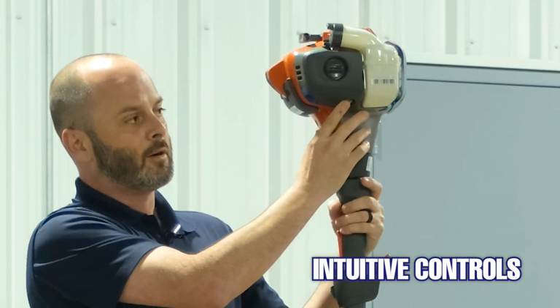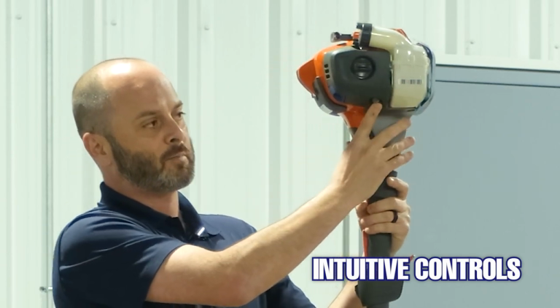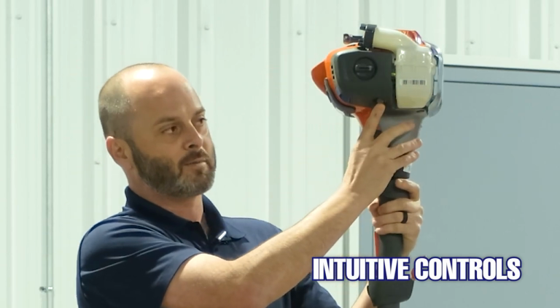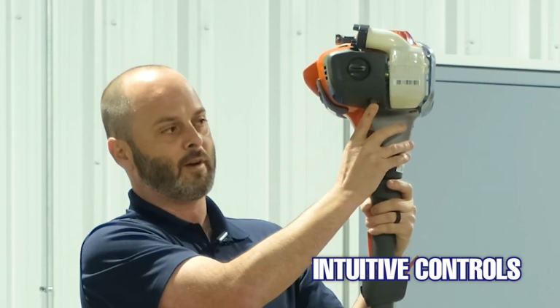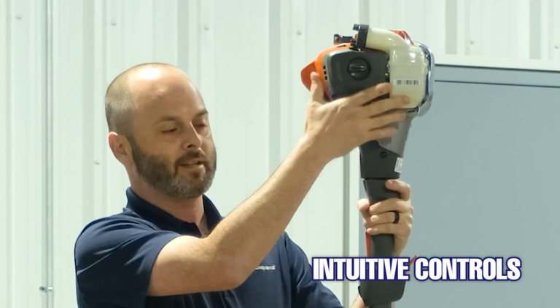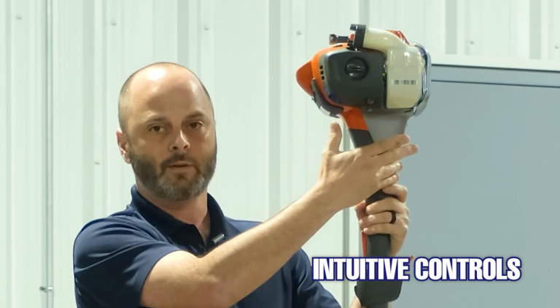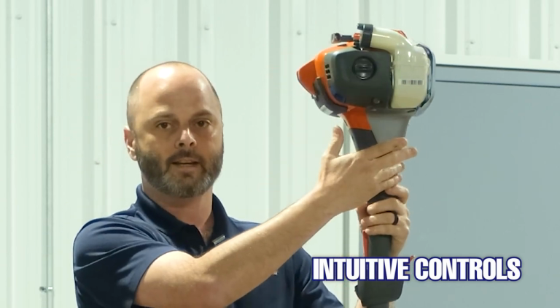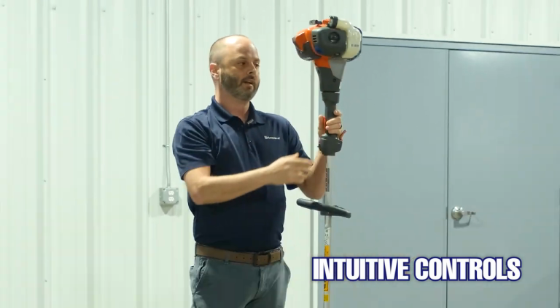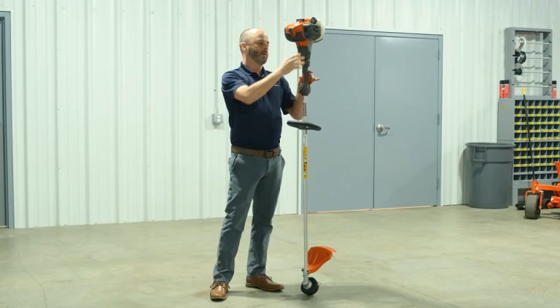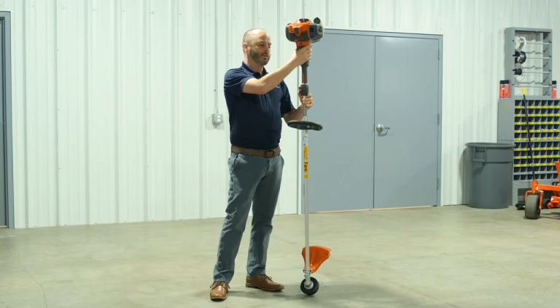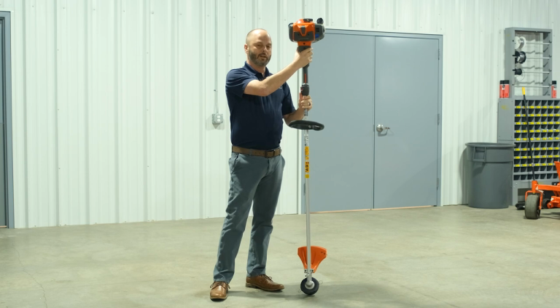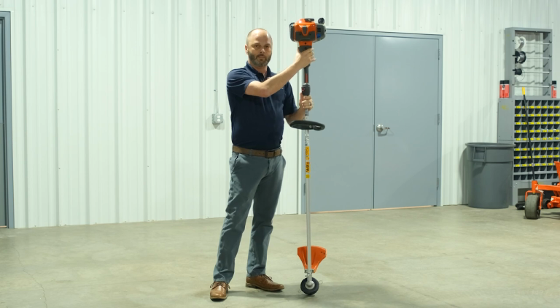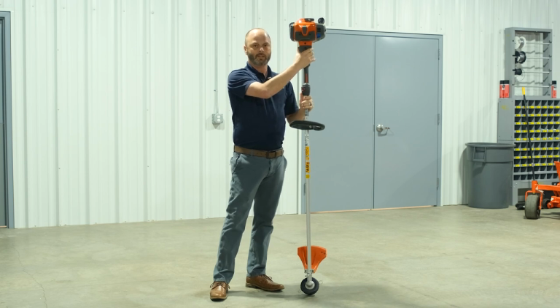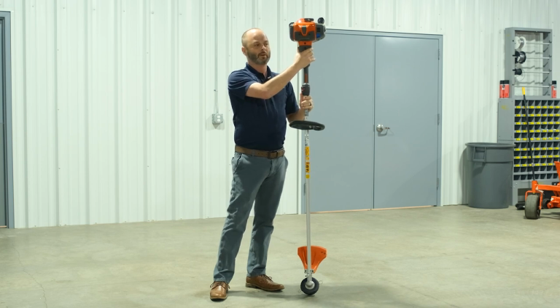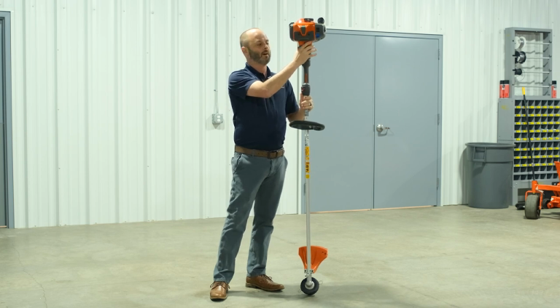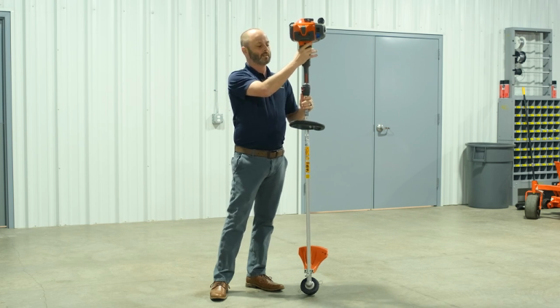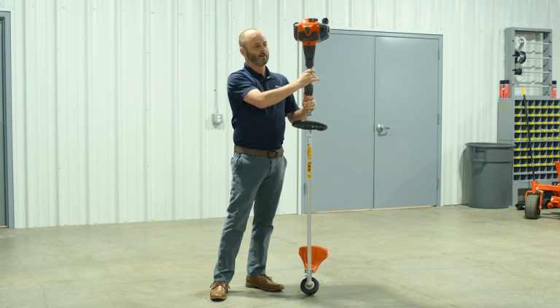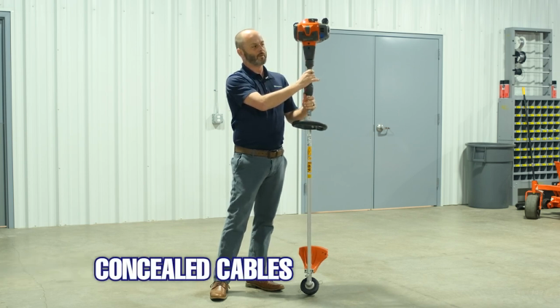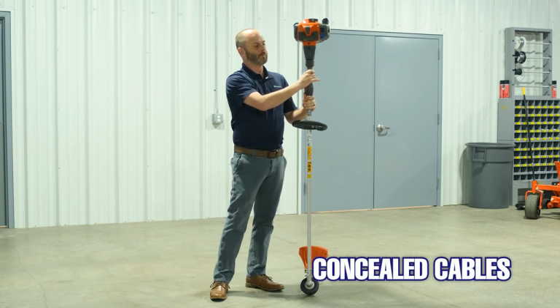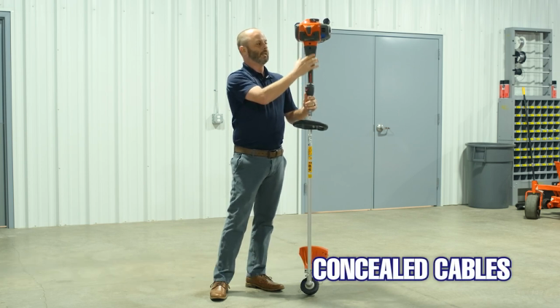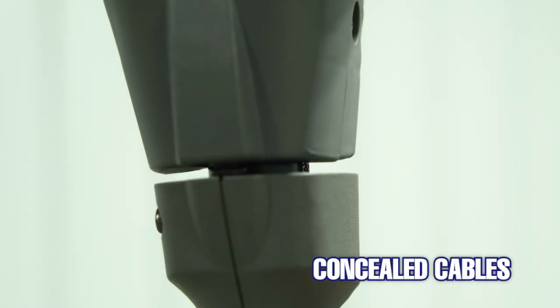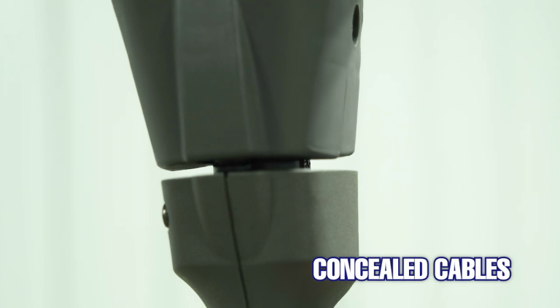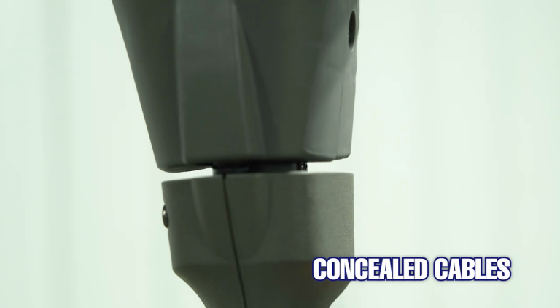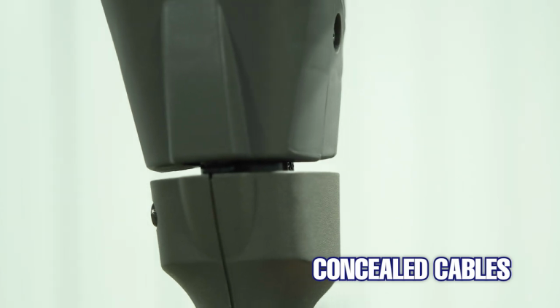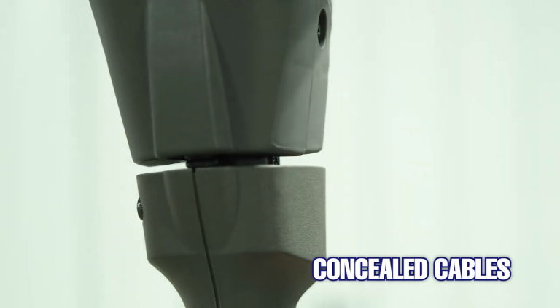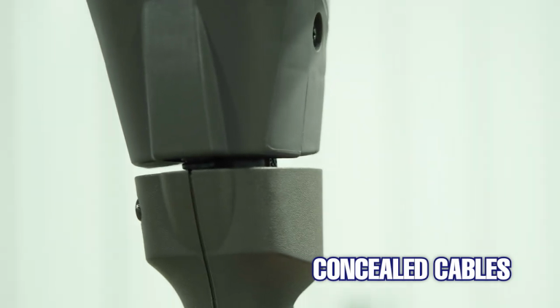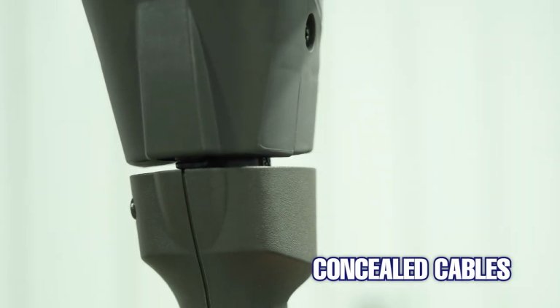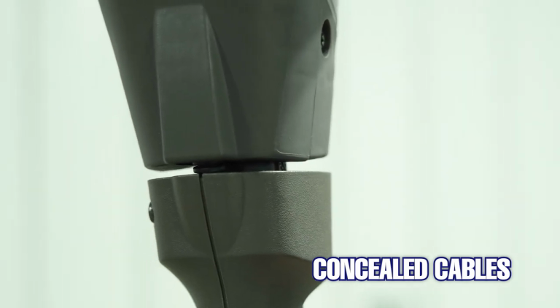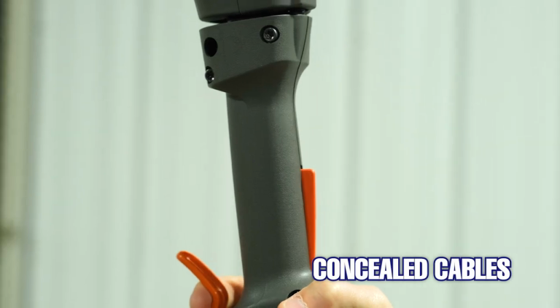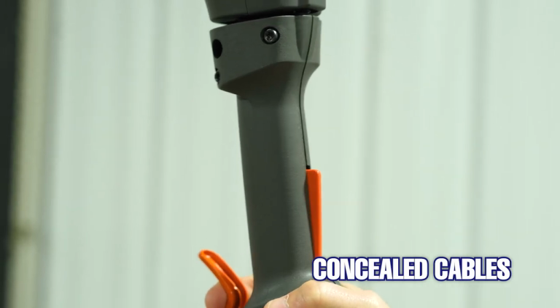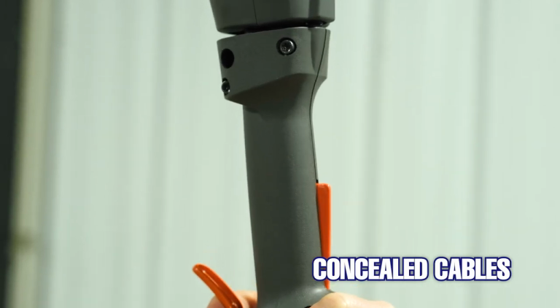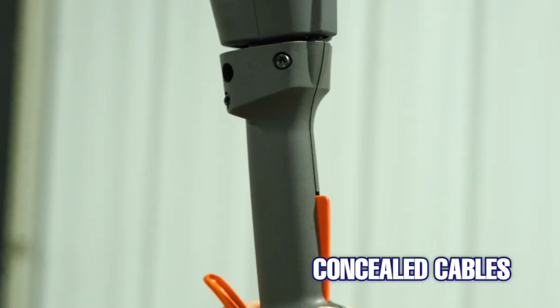When we get into the front, all the controls are intuitive — up/down as far as the choke goes. Your purge bulb is right in the front, everything's easy to access. One thing that we do that the competition is not doing as well is concealing all of your throttle cables — we have no throttle cables exposed that are going to get caught on any branches or debris.